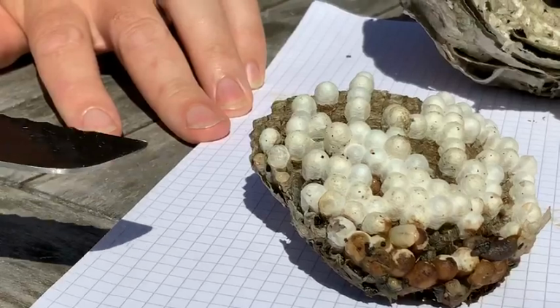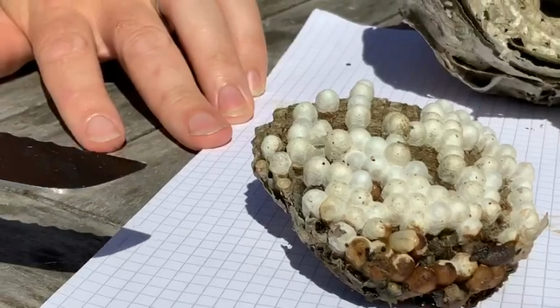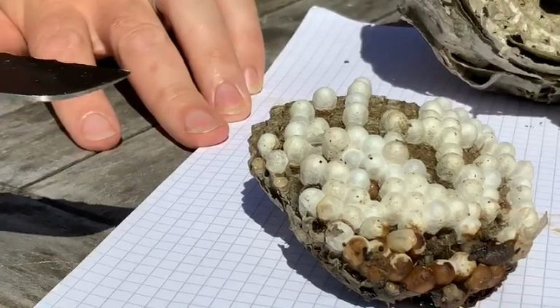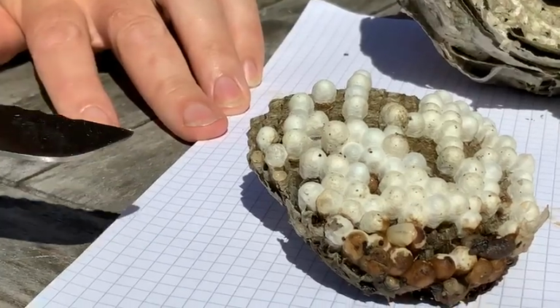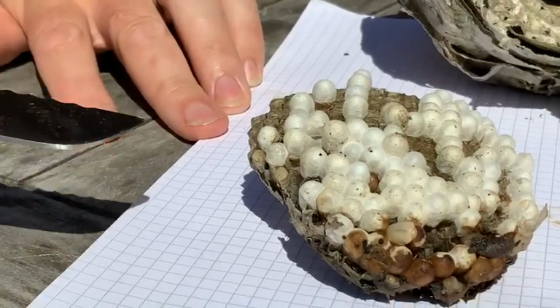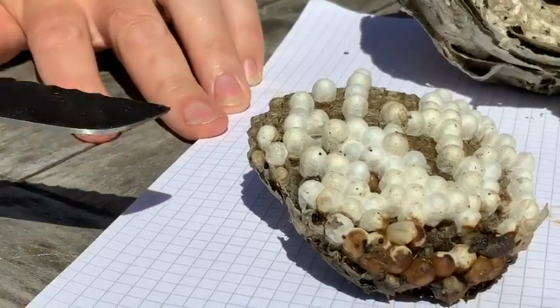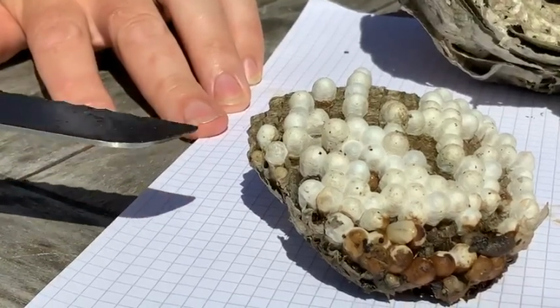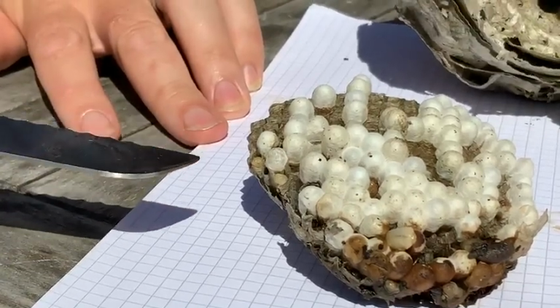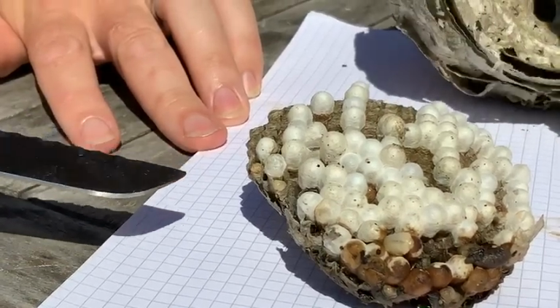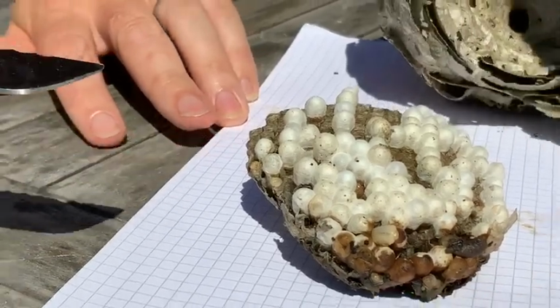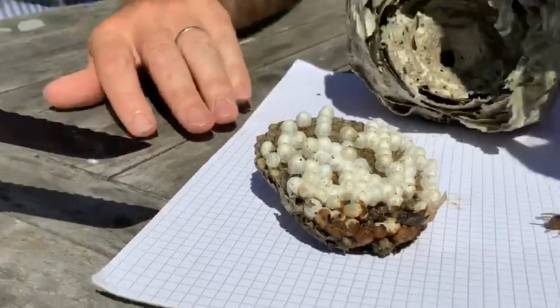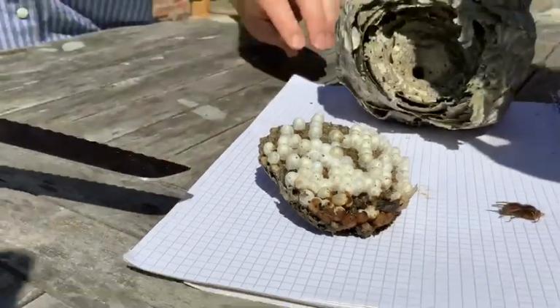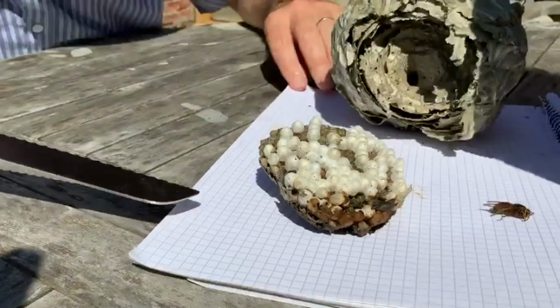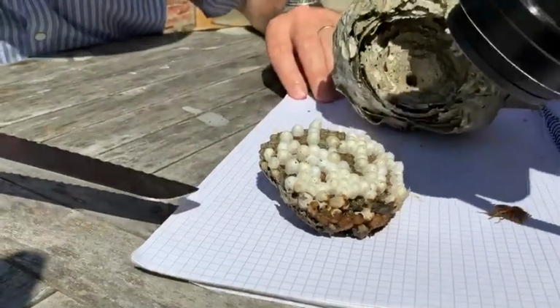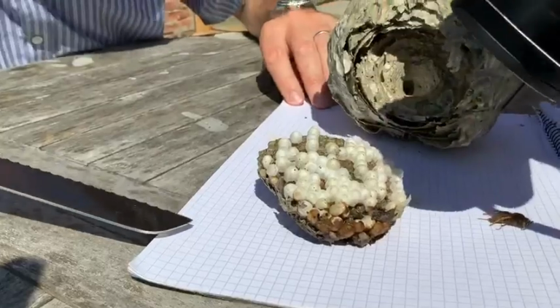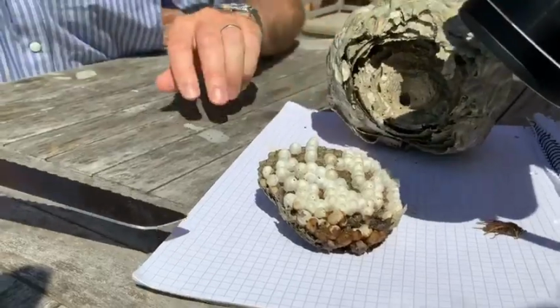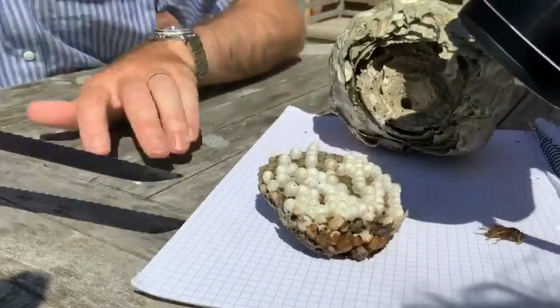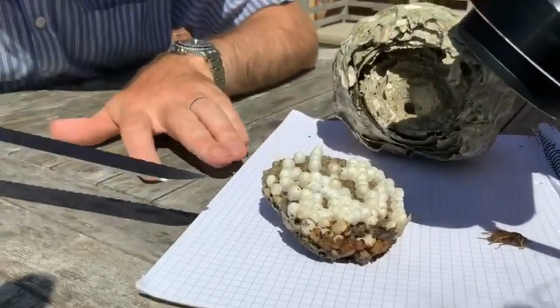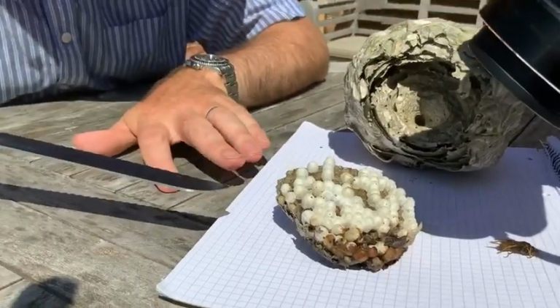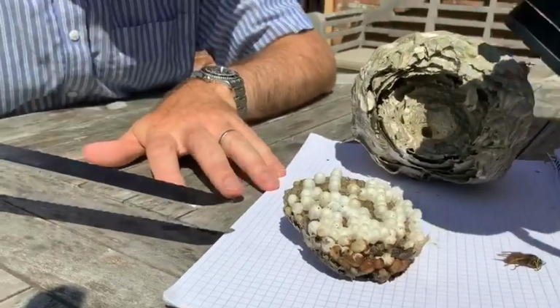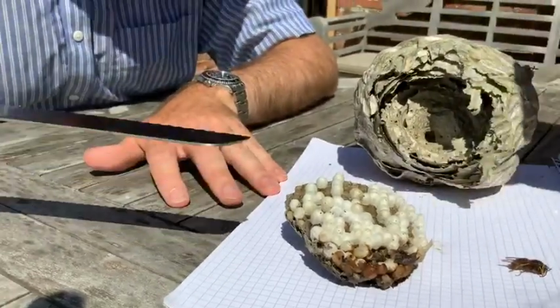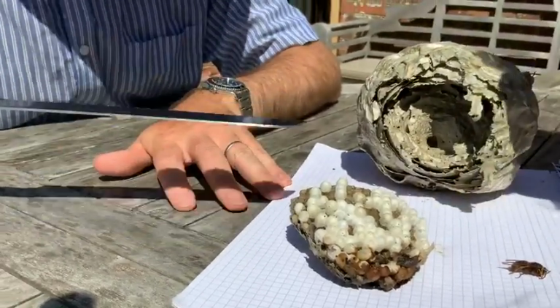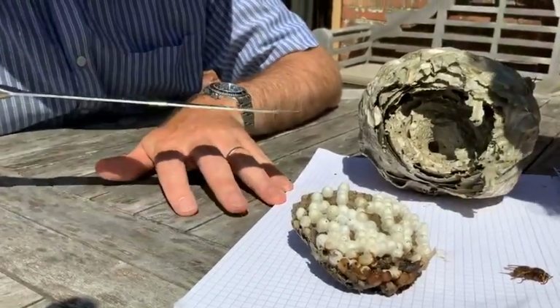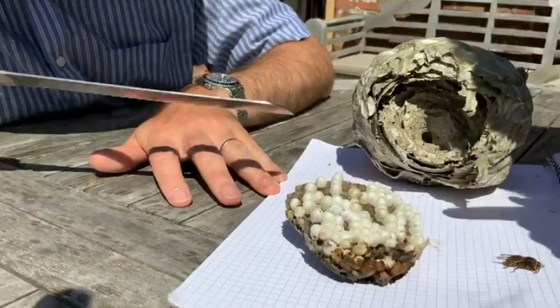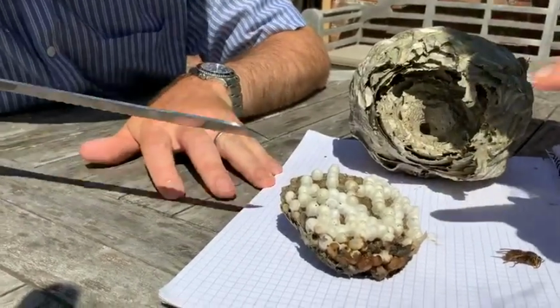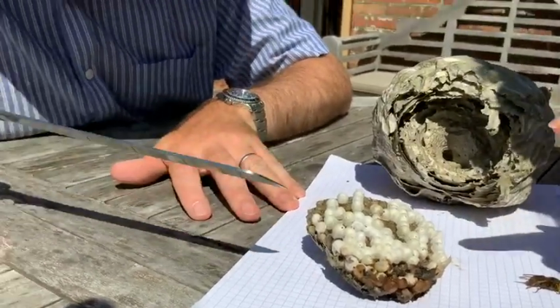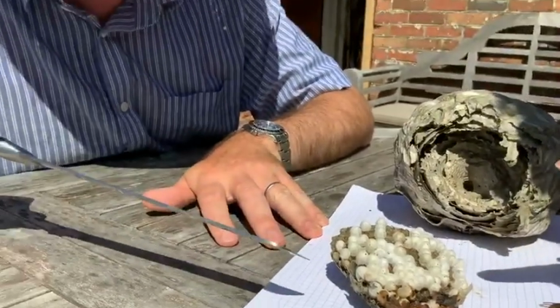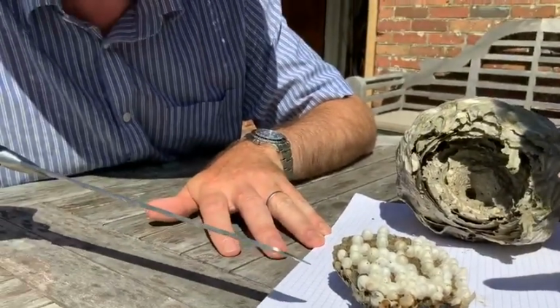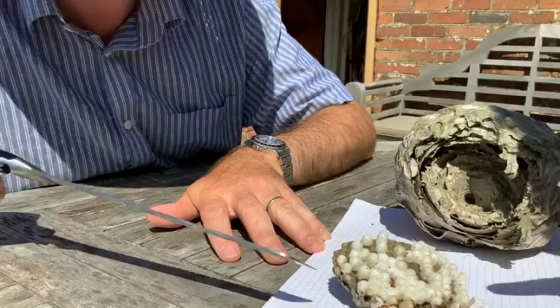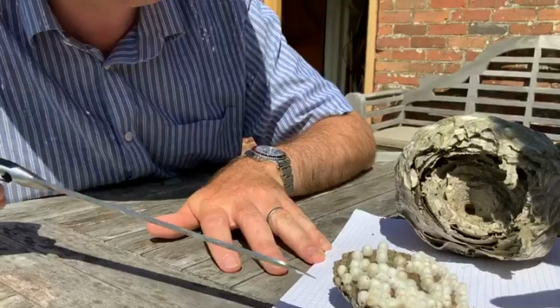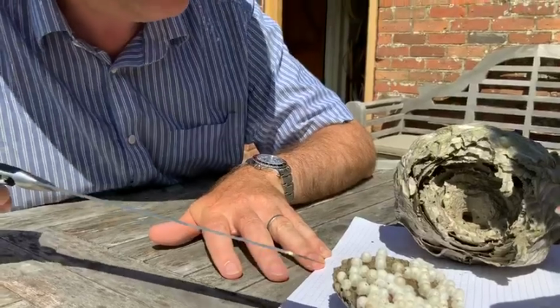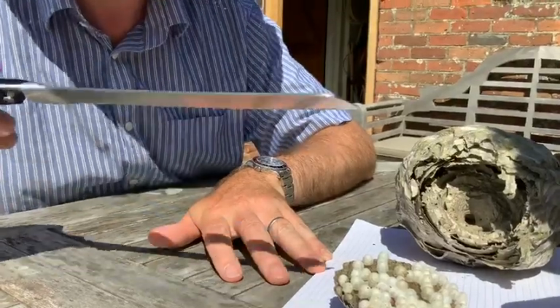No — they're wasps. They're actually hatching wasps. Oh my god. Another one's moving. They're hatching in the sun. There's two down there moving. There's three moving.